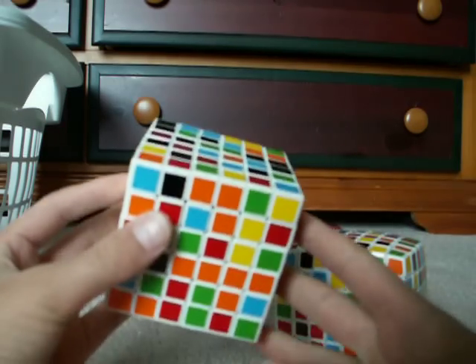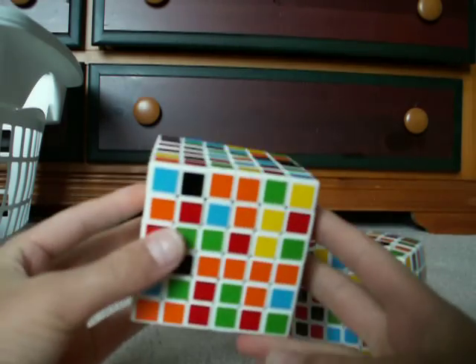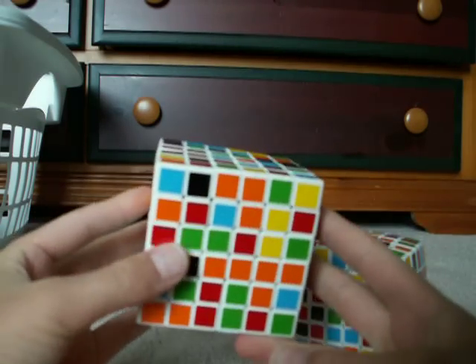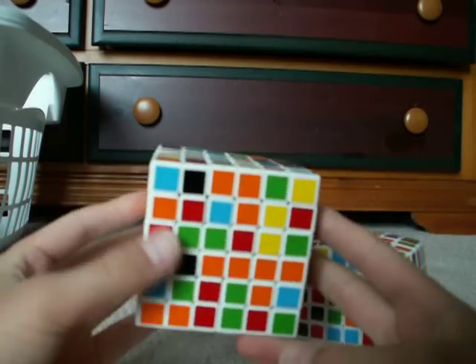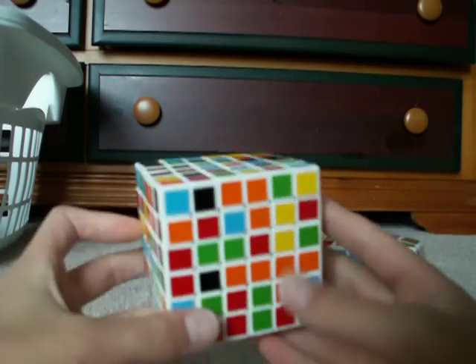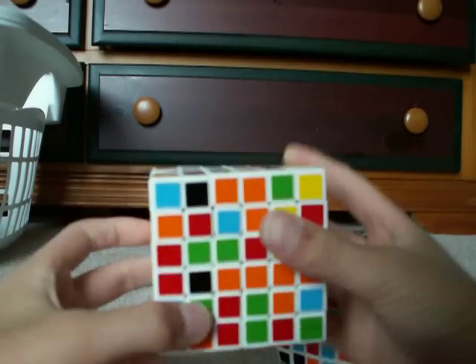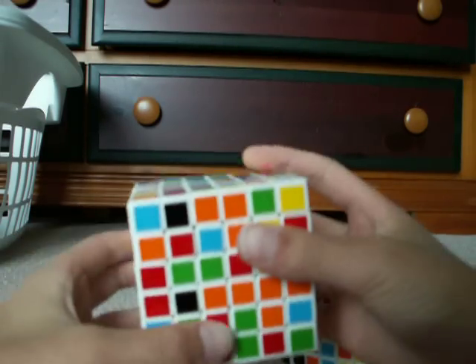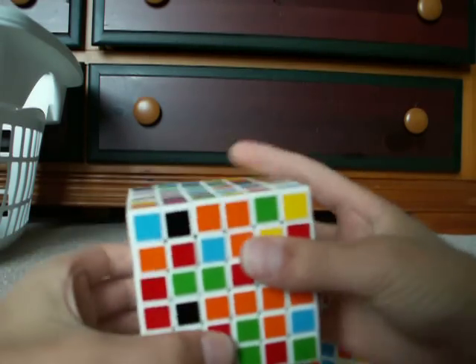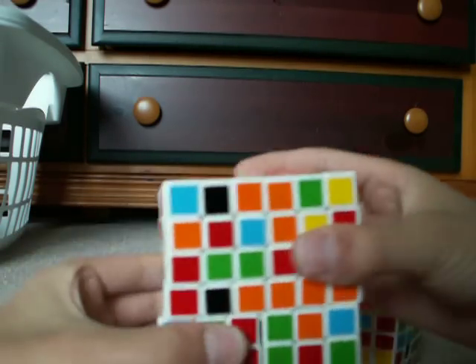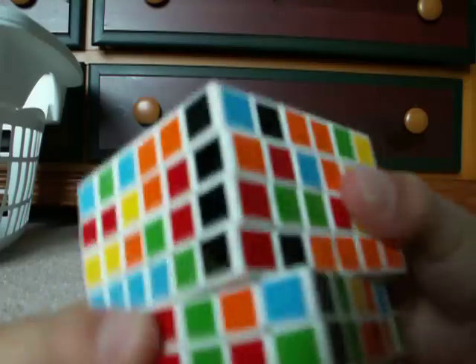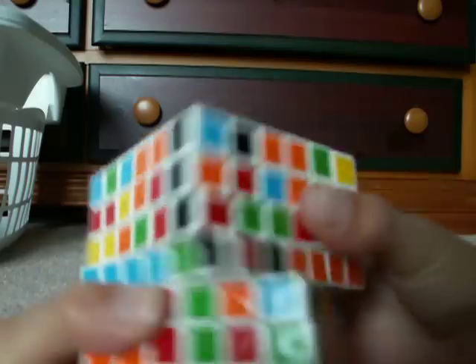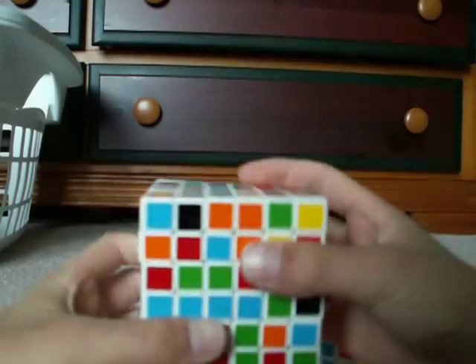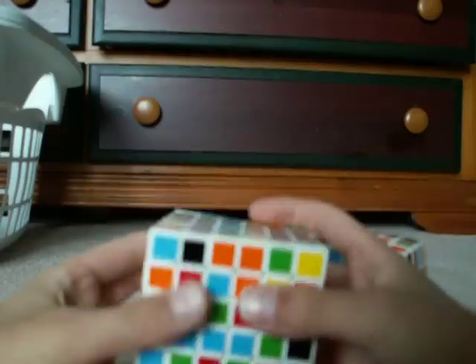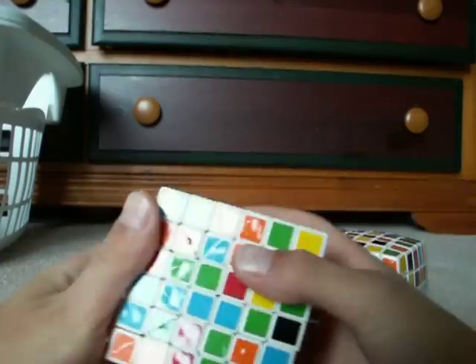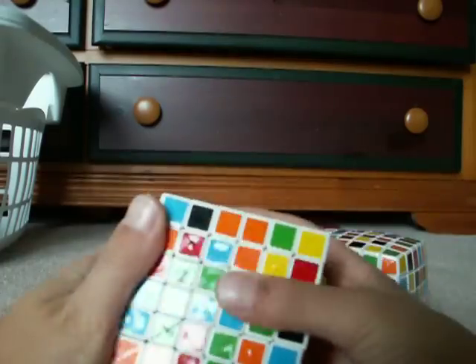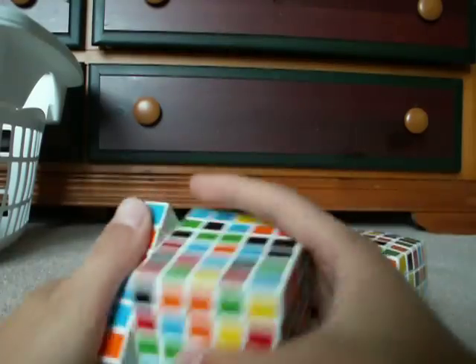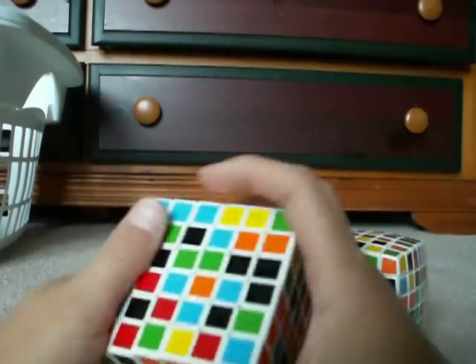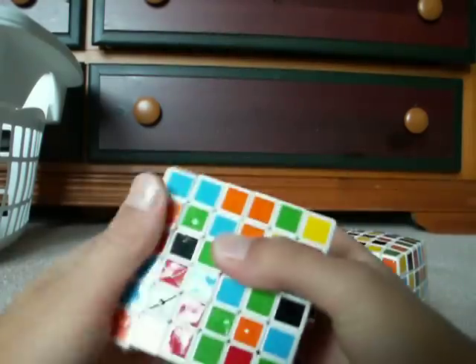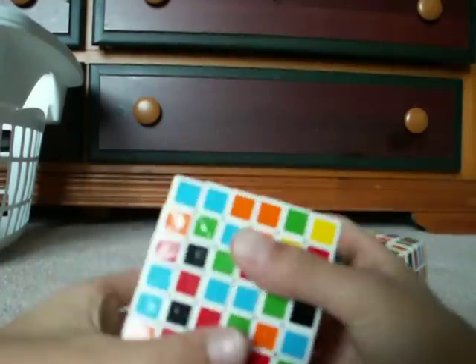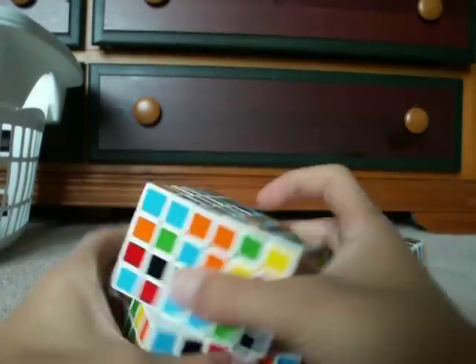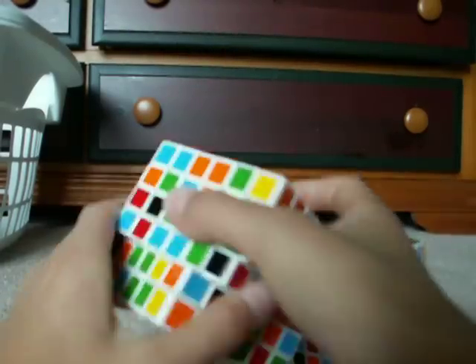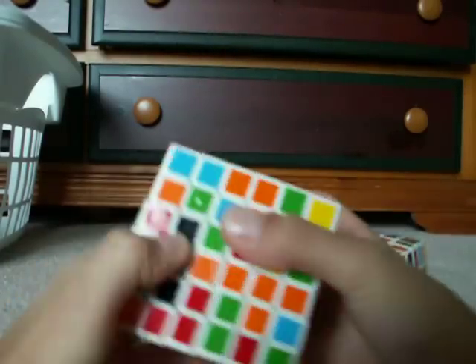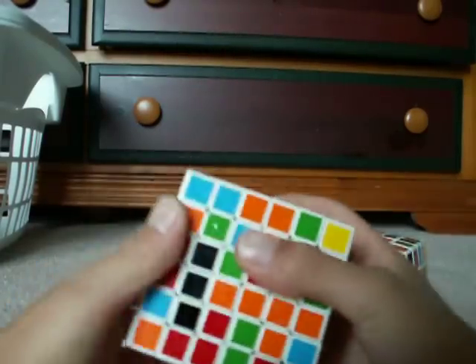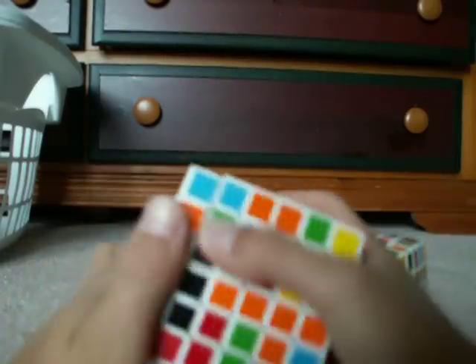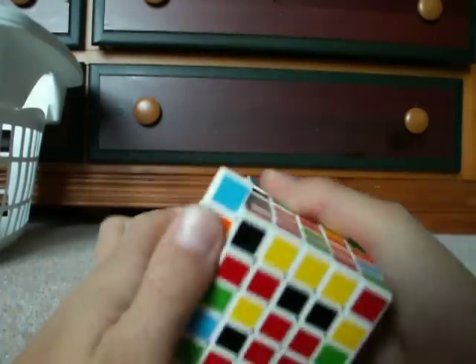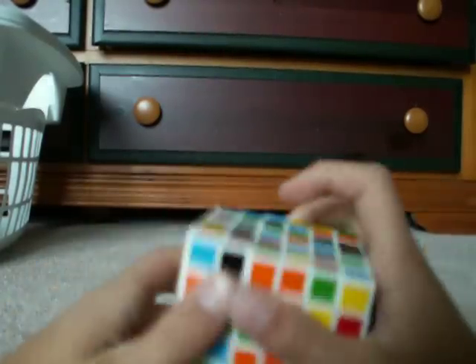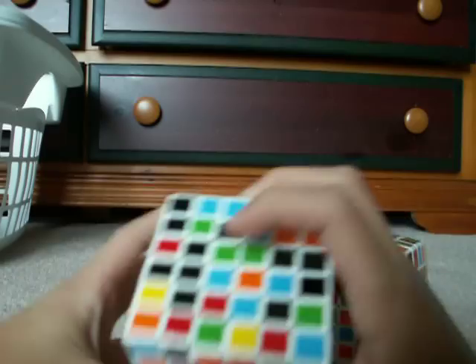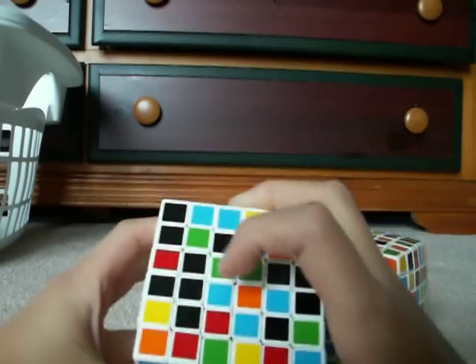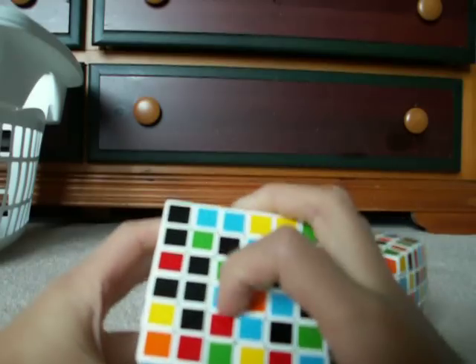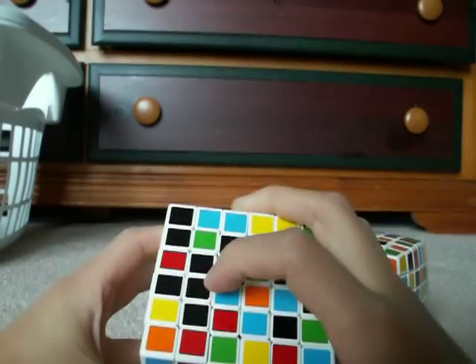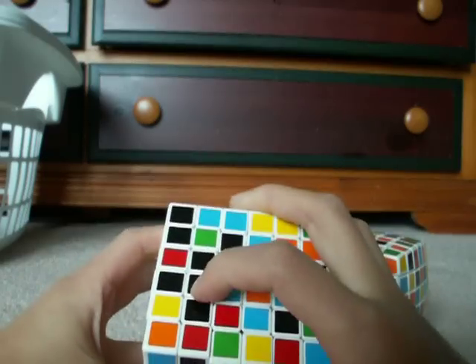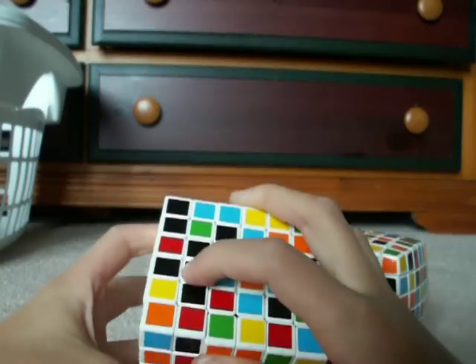So this is how we're going to do it: we're going to move it over, move this down, move it in, and move it up. And you see that piece is there.